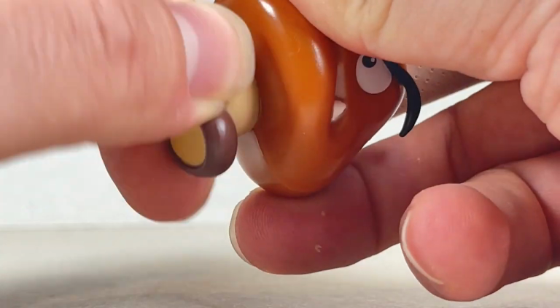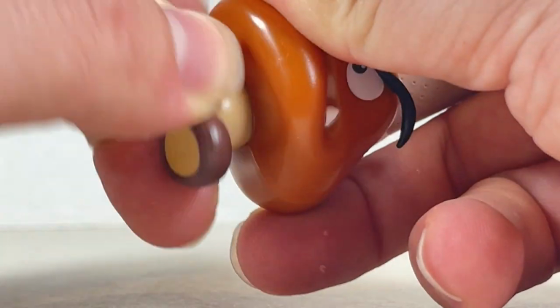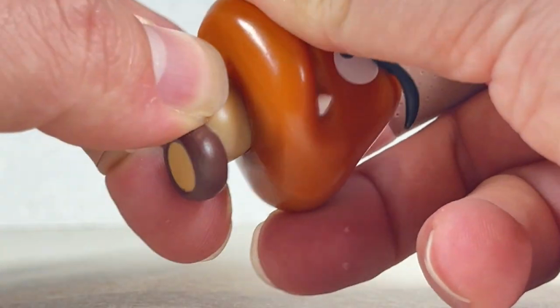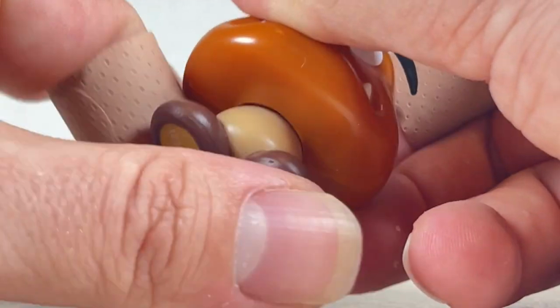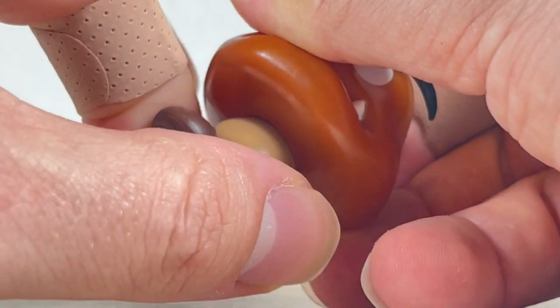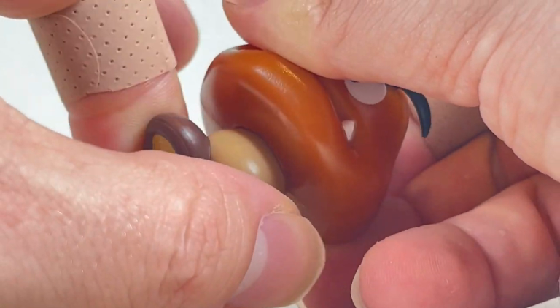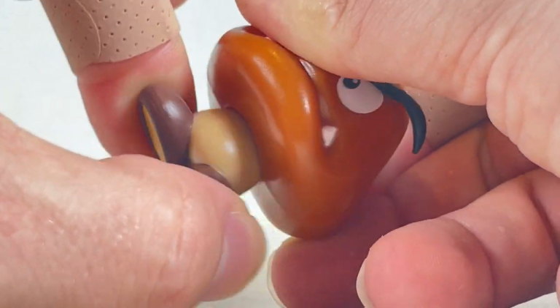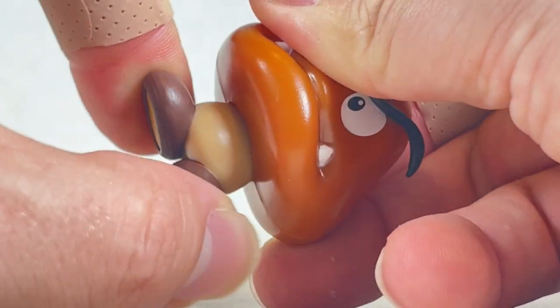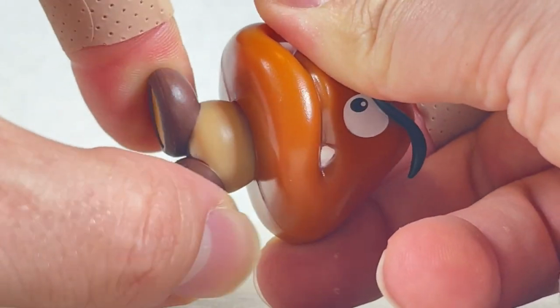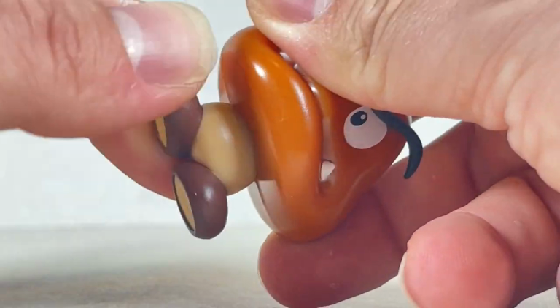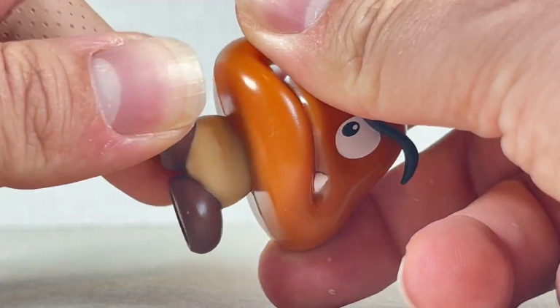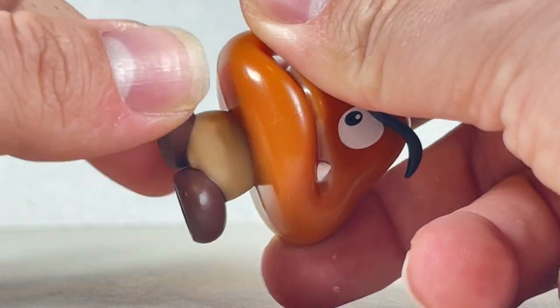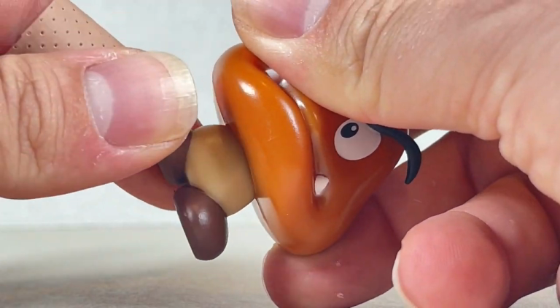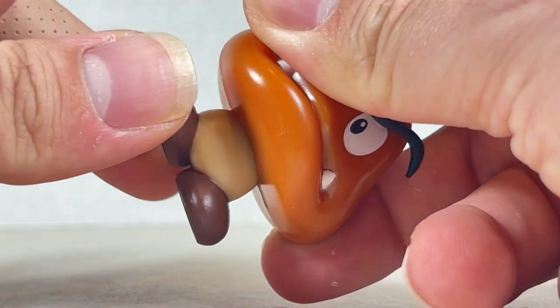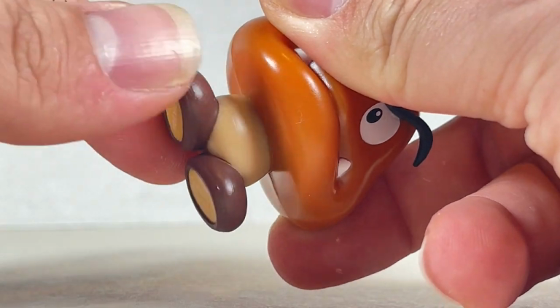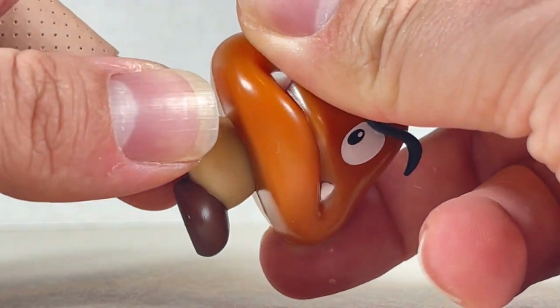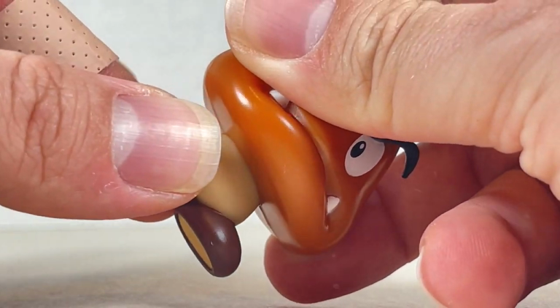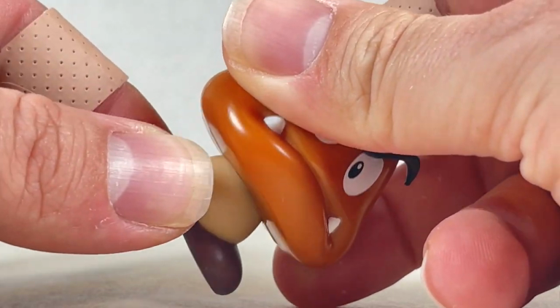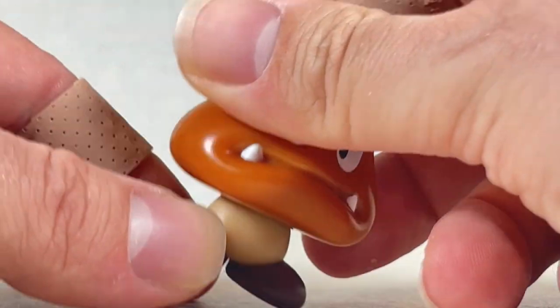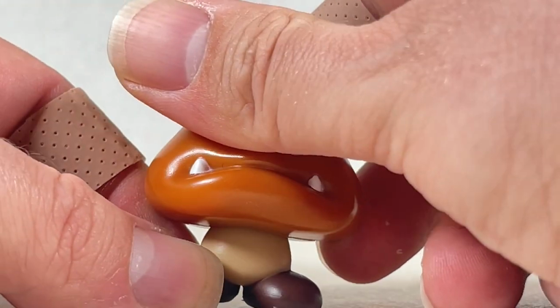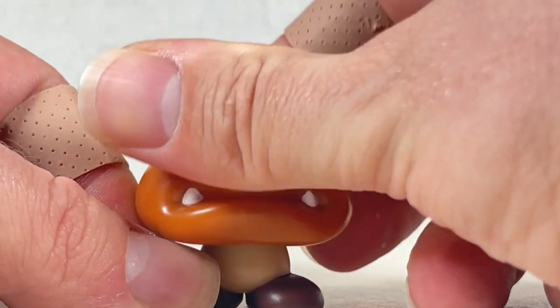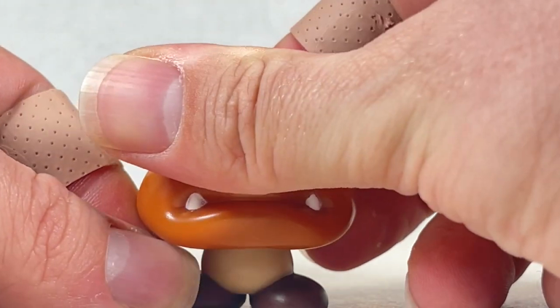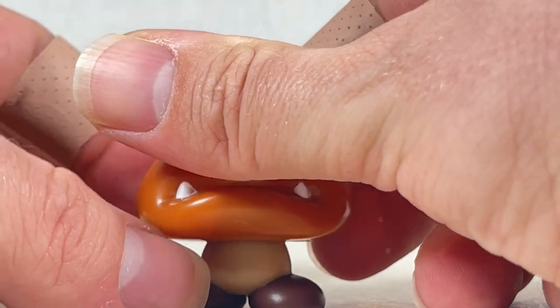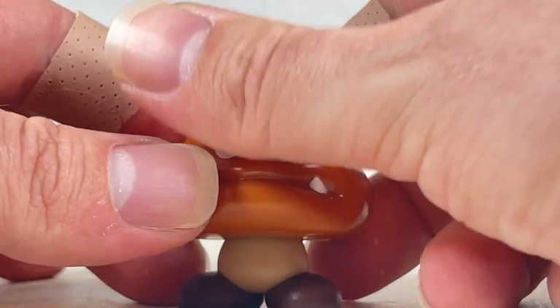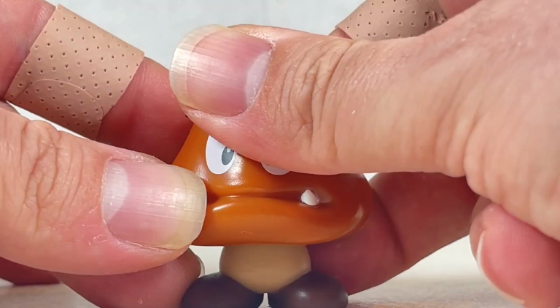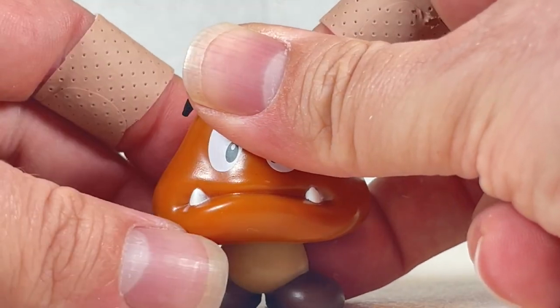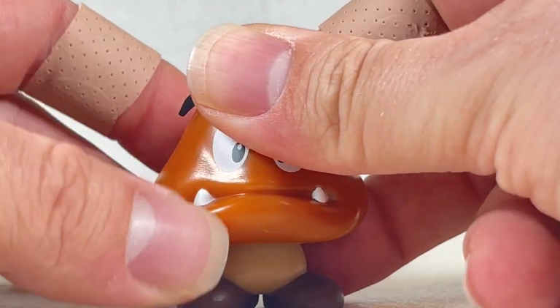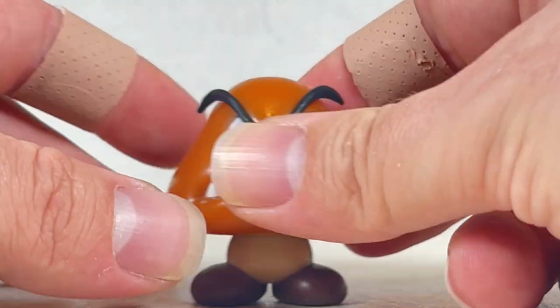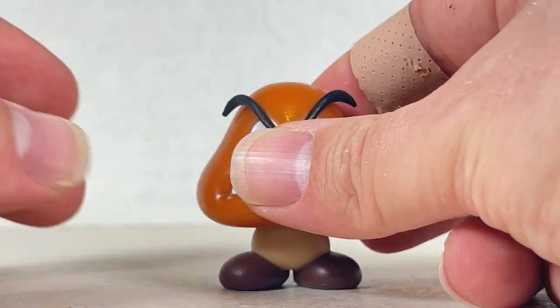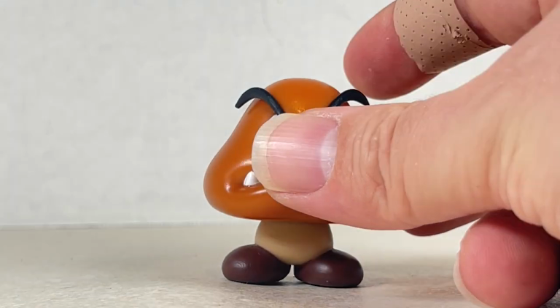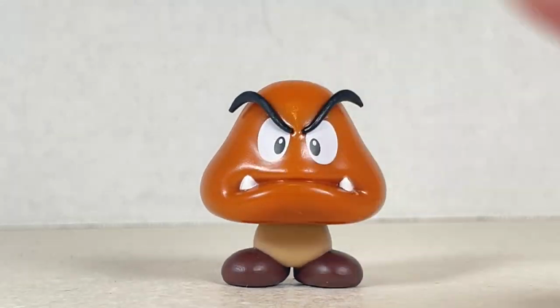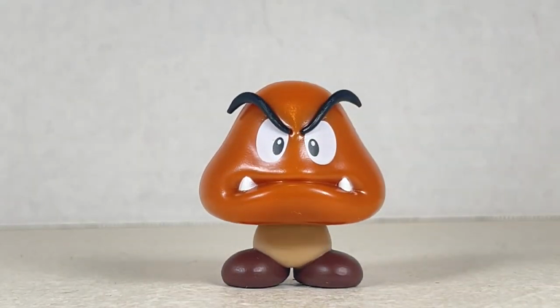It does swivel with a tiny bit of pivot. The feet don't move as much, but it does move back and forward, and you can look up and down a tiny bit. It's a nice figure overall and looks super cool.